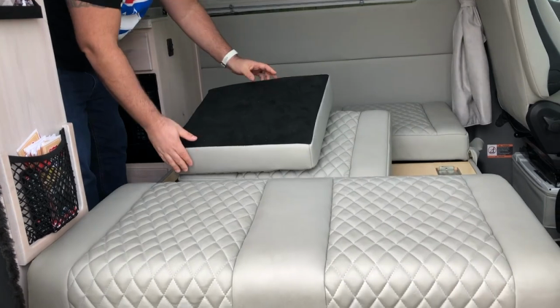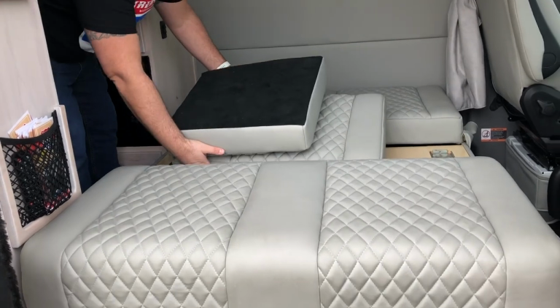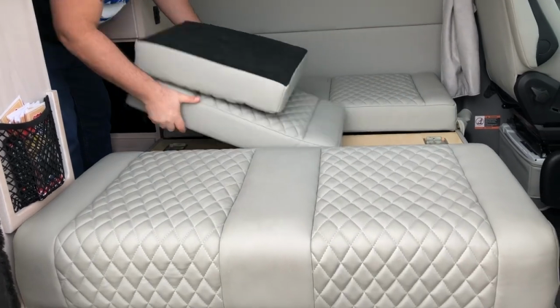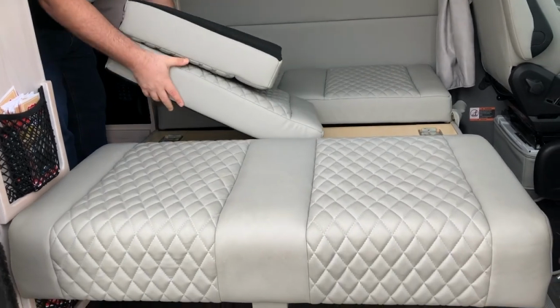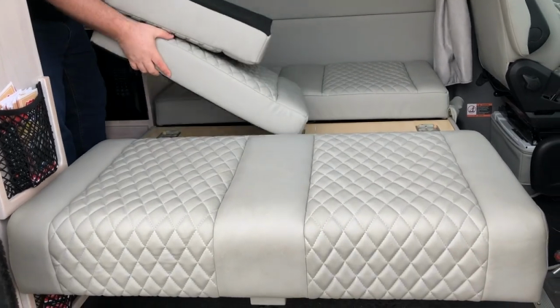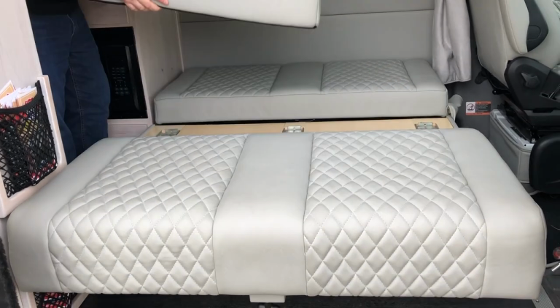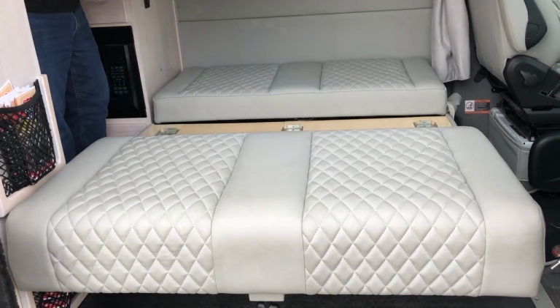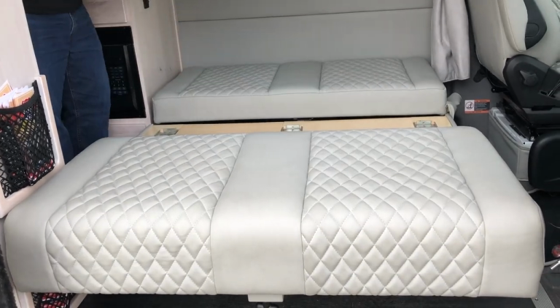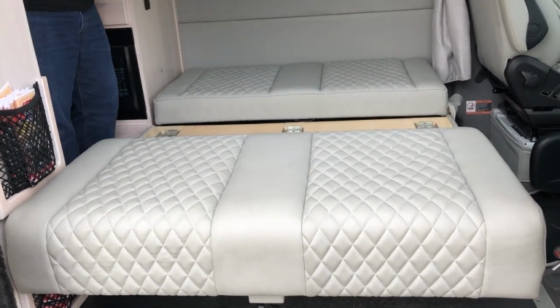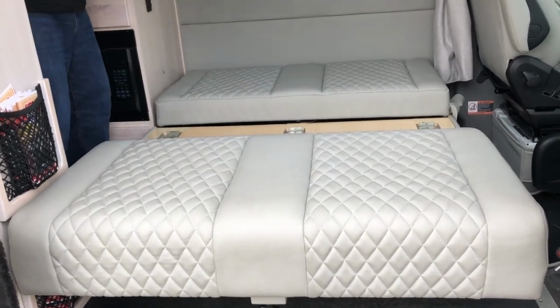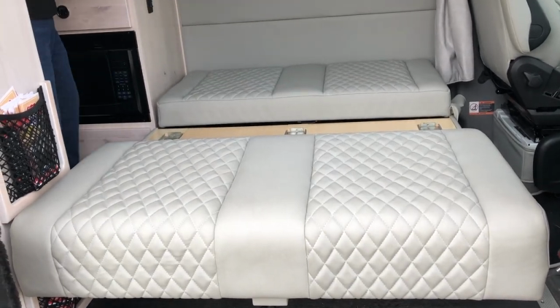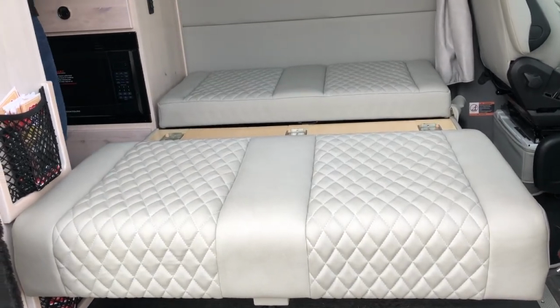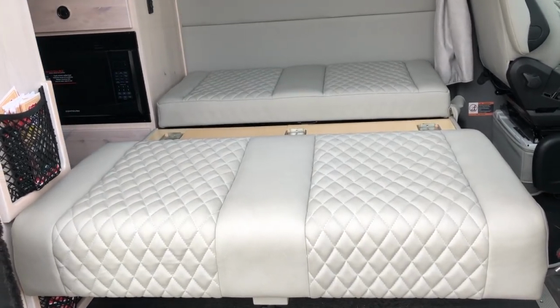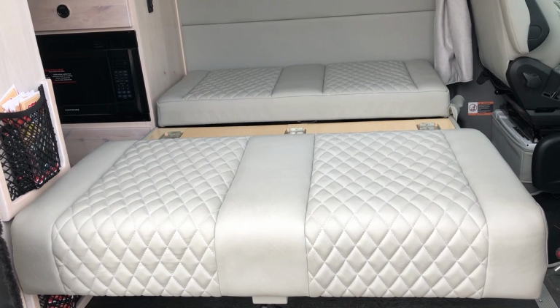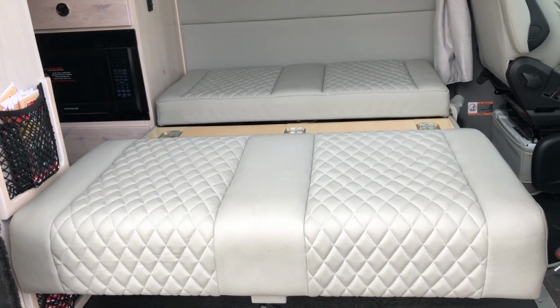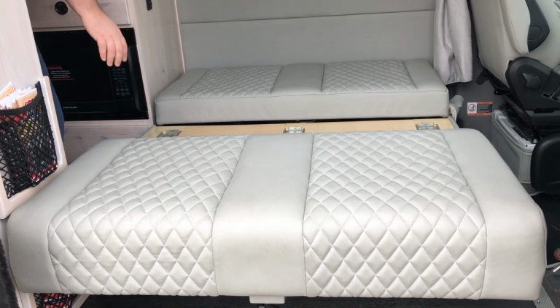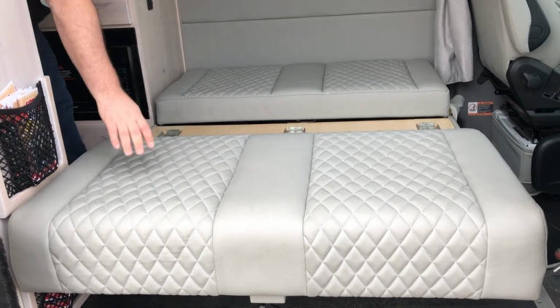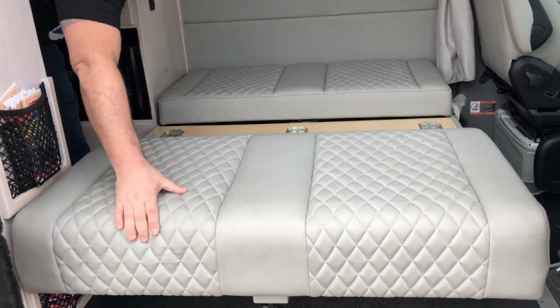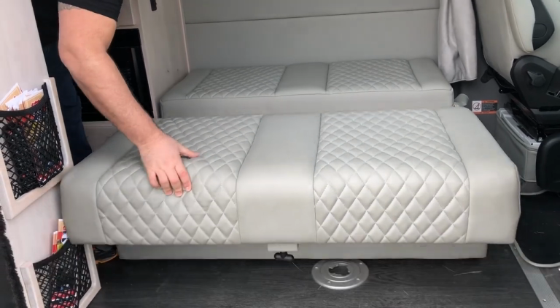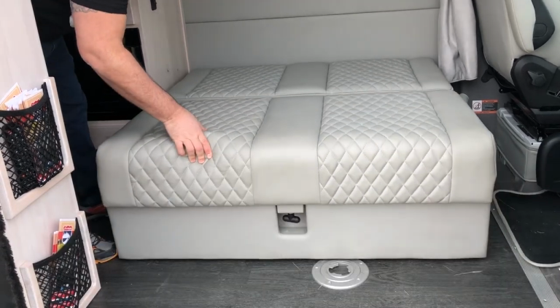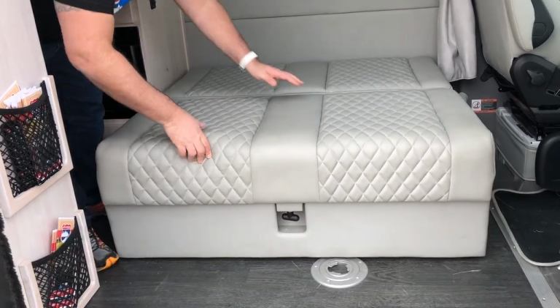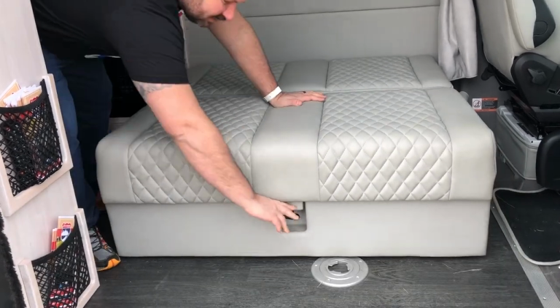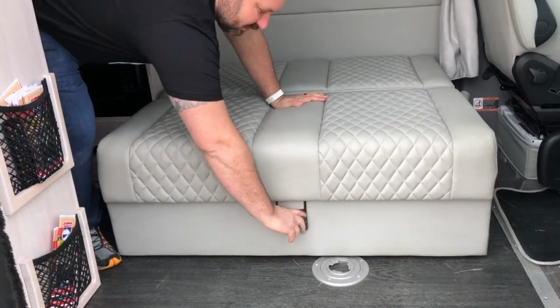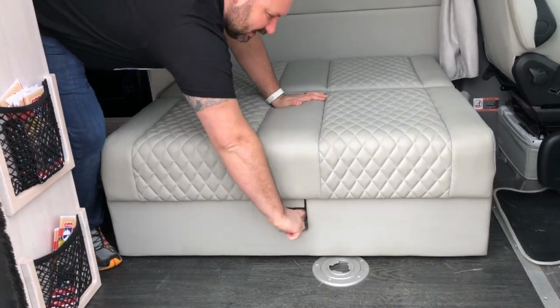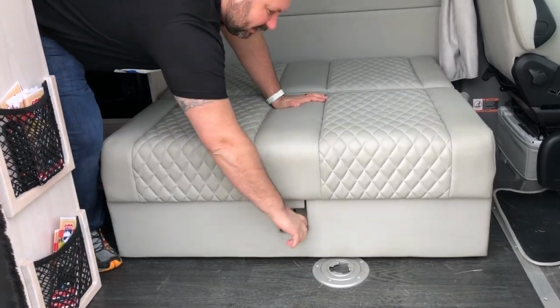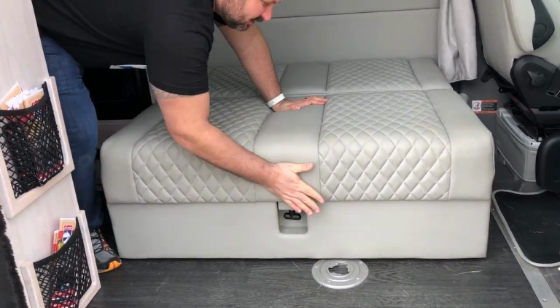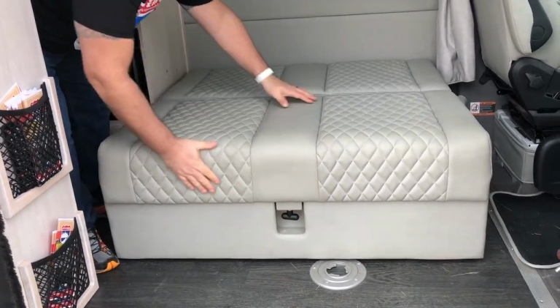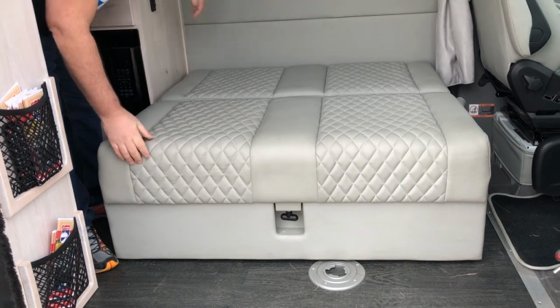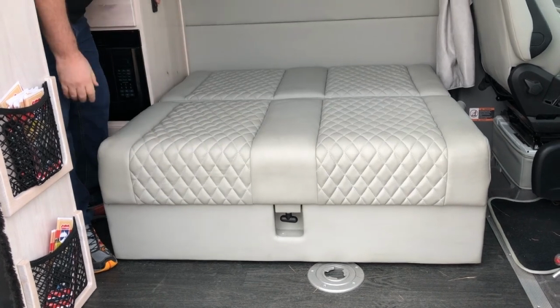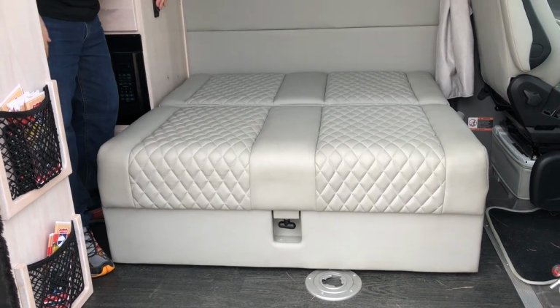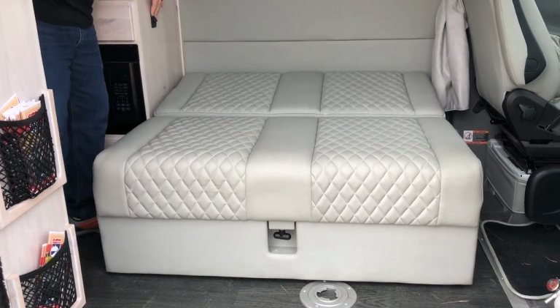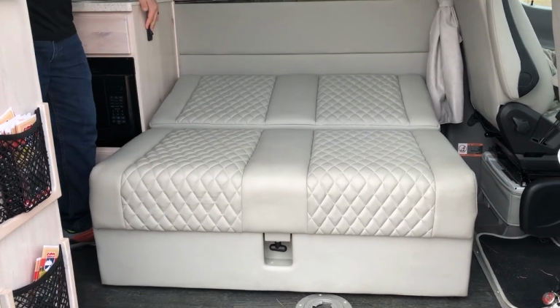Once you're done, easily take out your additional insert, slide your bottom seat in, lock it into place, and bring the bed back up.